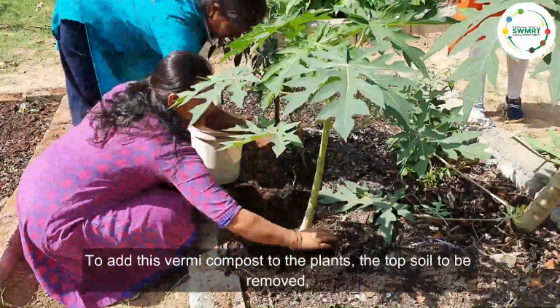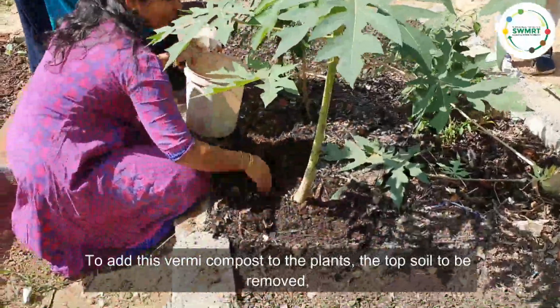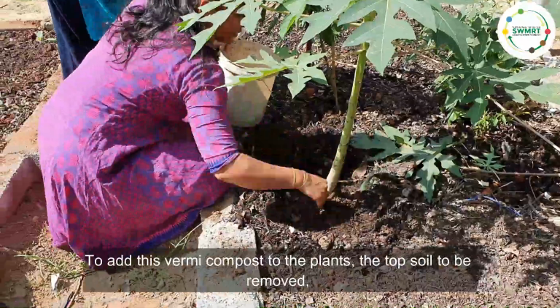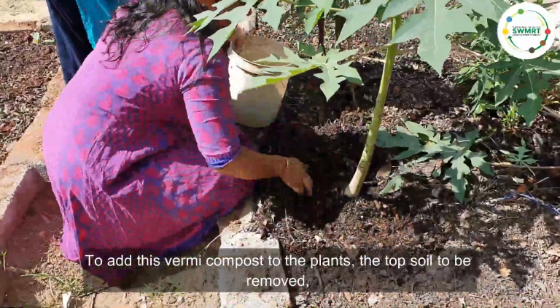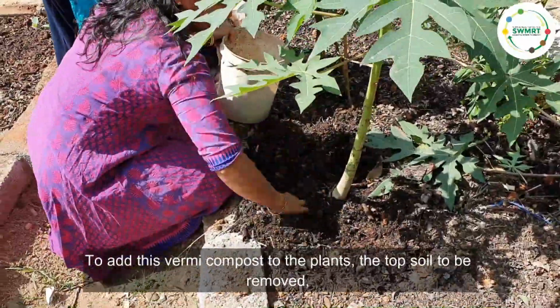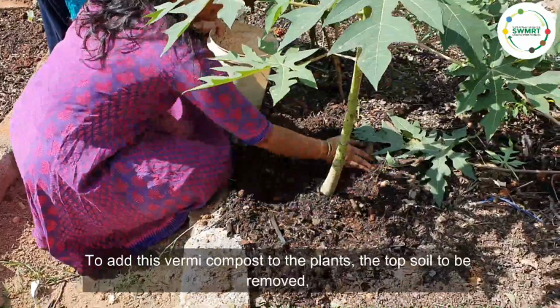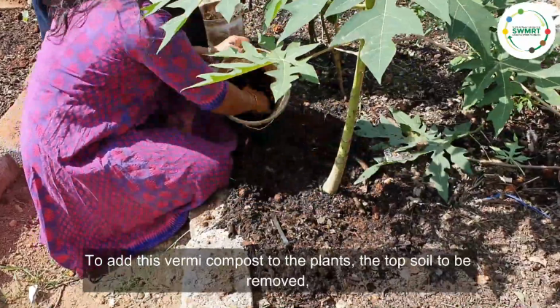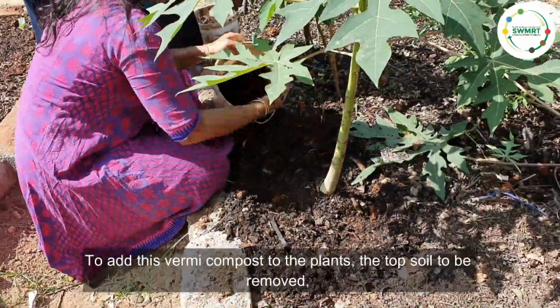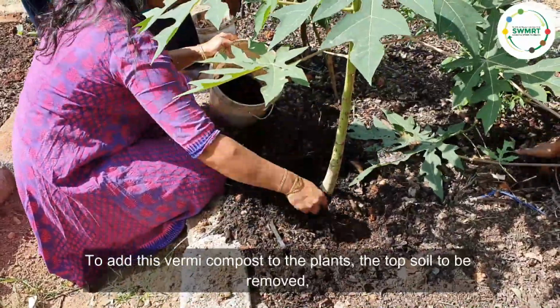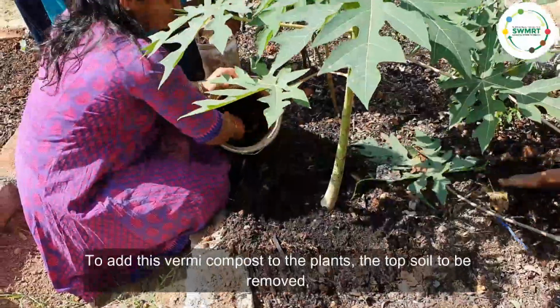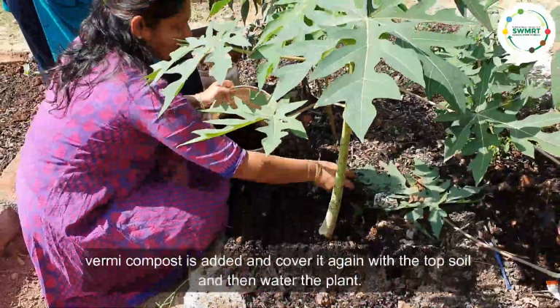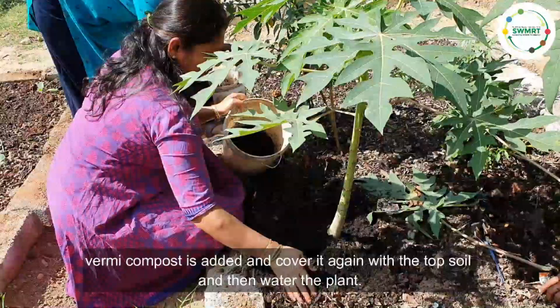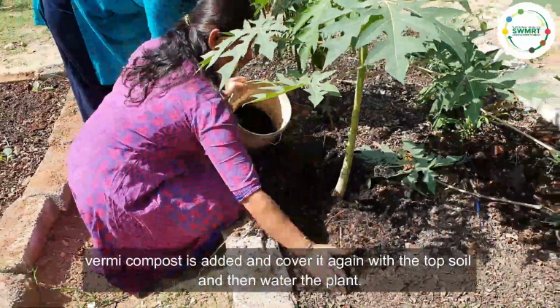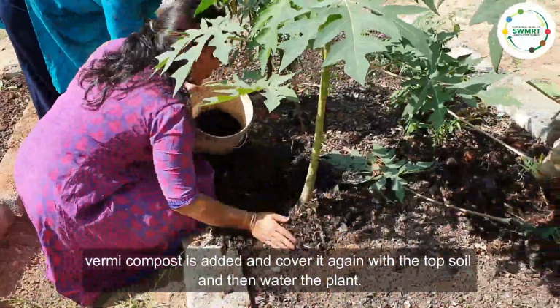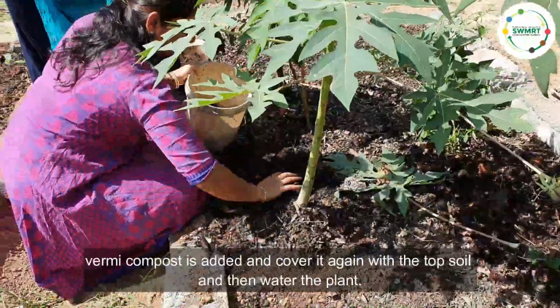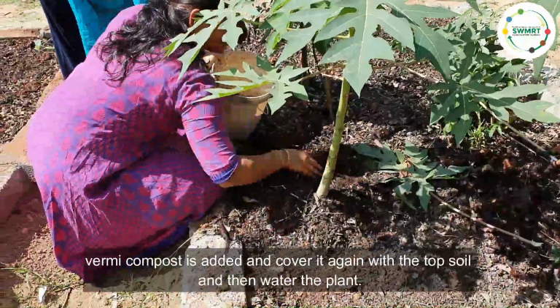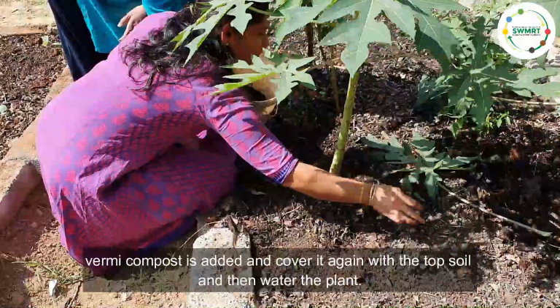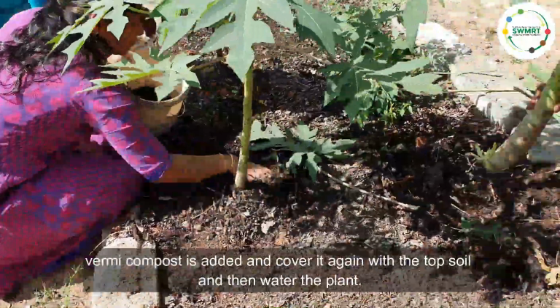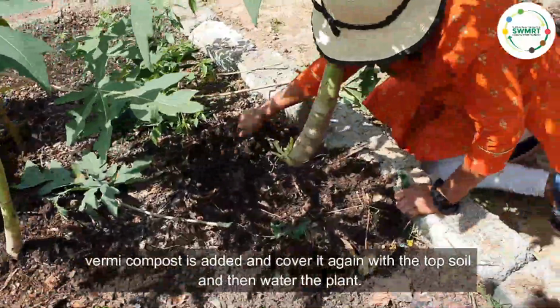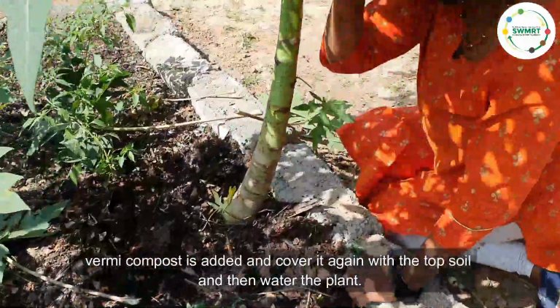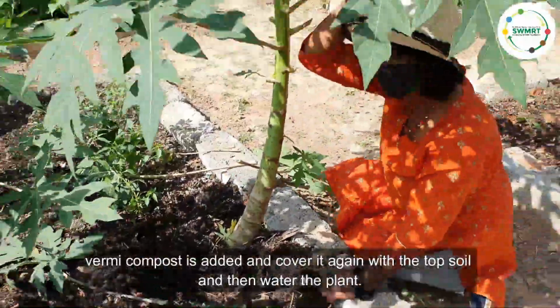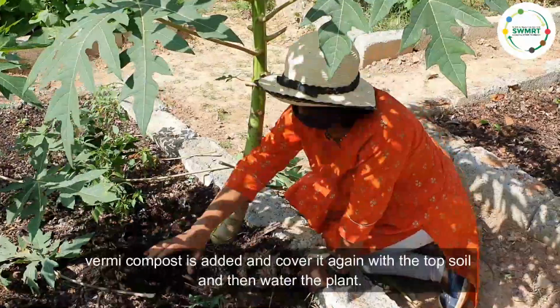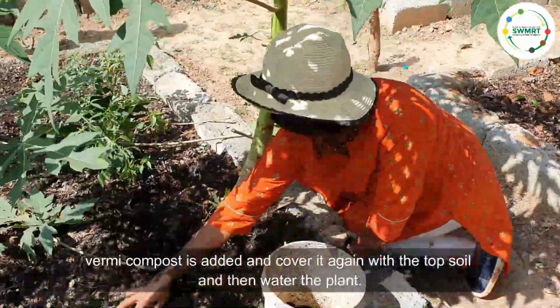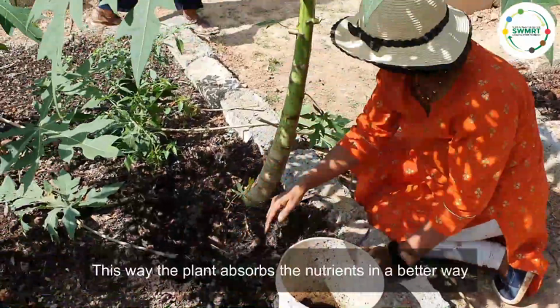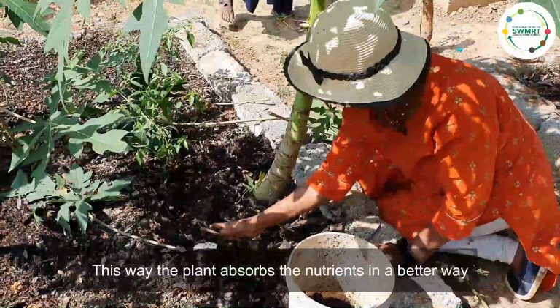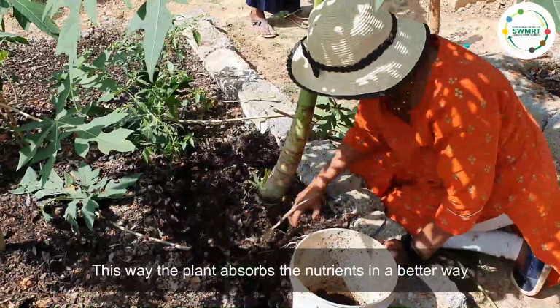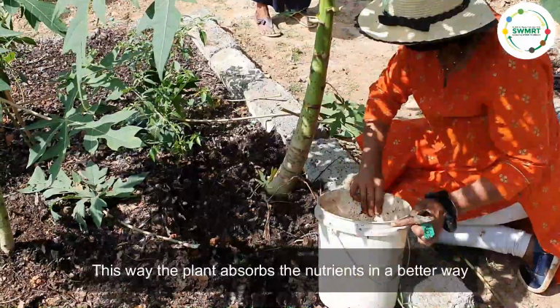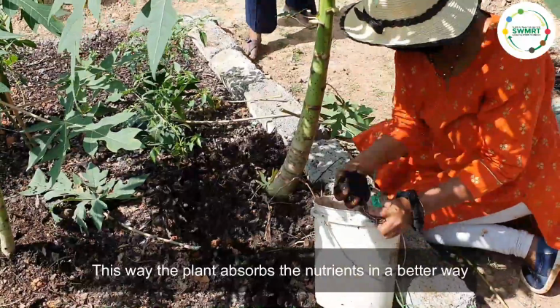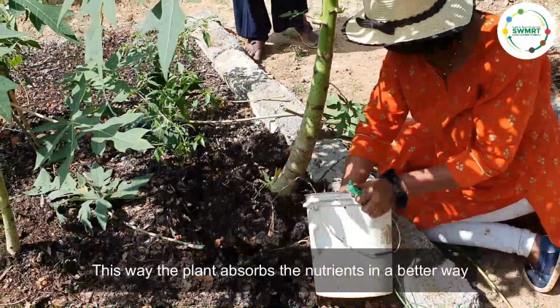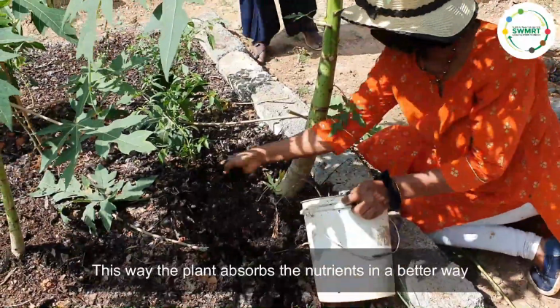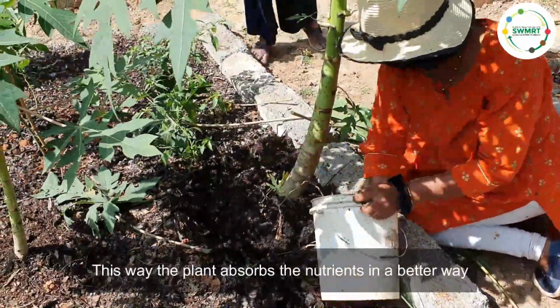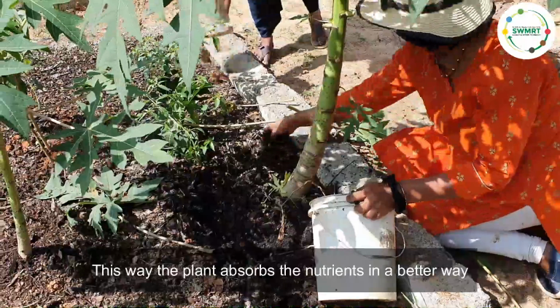To add this vermicompost to plants, remove the top soil, add the vermicompost, and cover it again with the top soil, then water the plant. This way the plant absorbs the nutrients in a better way.